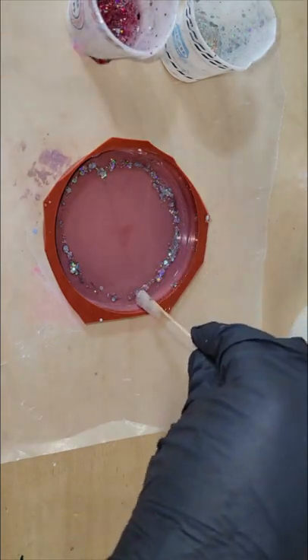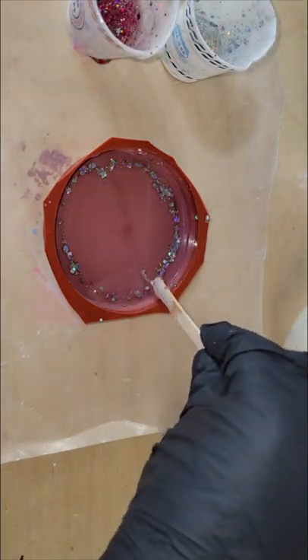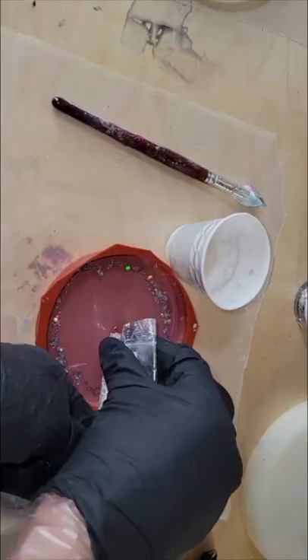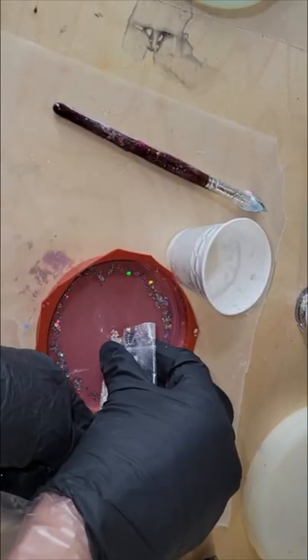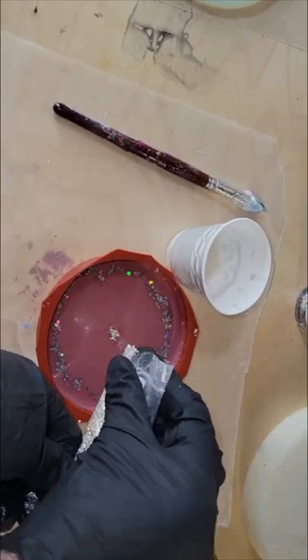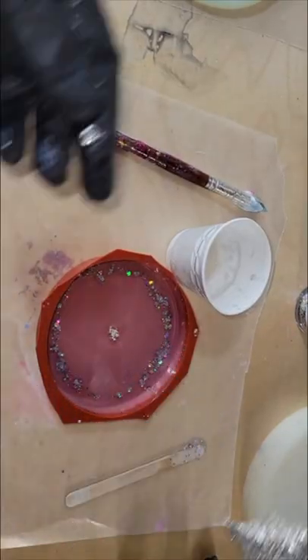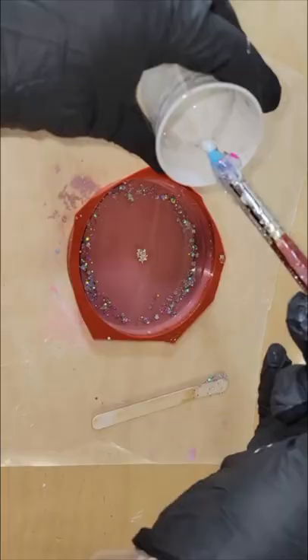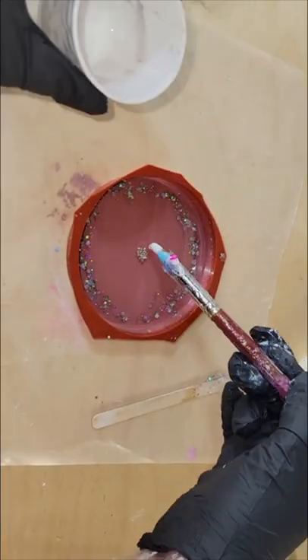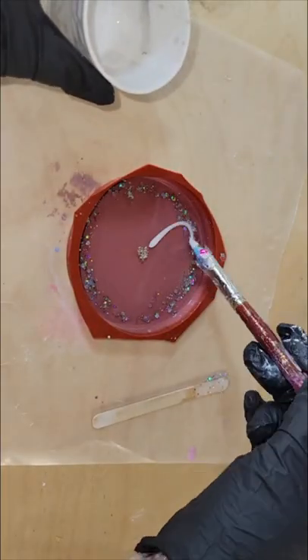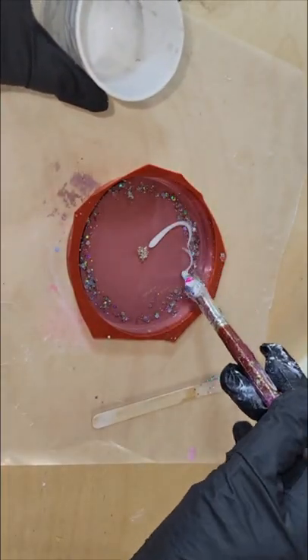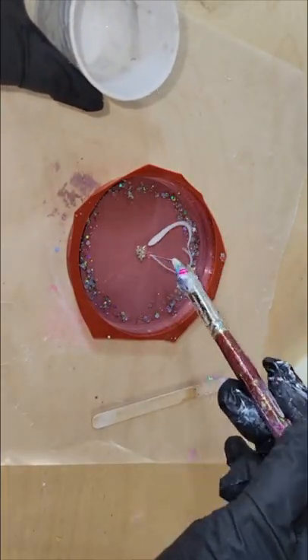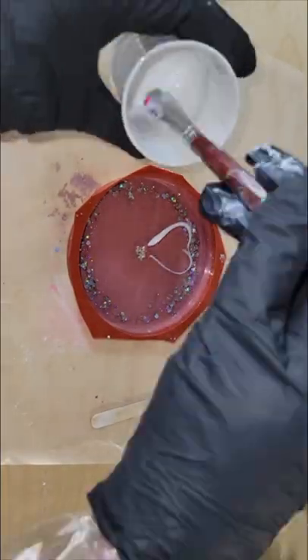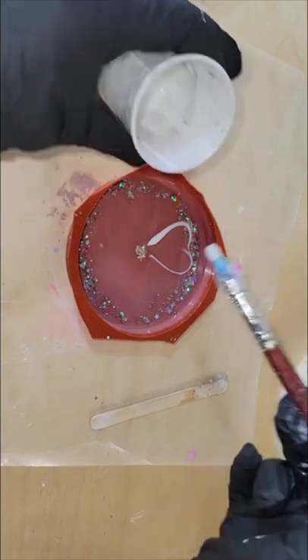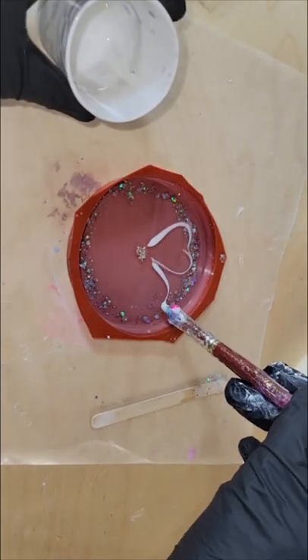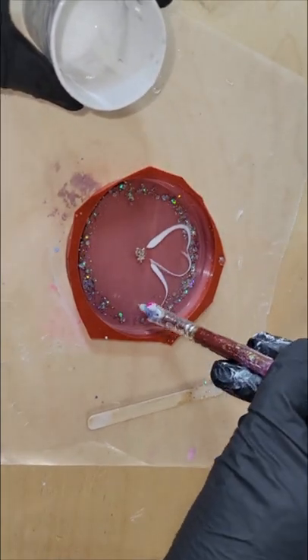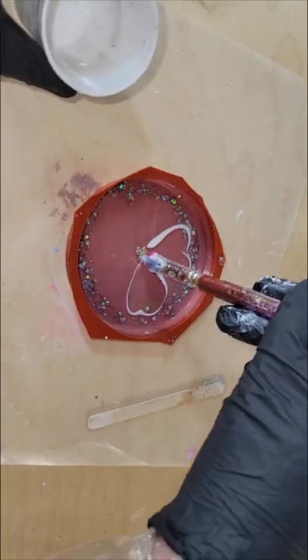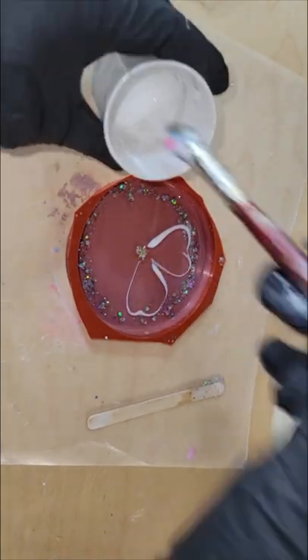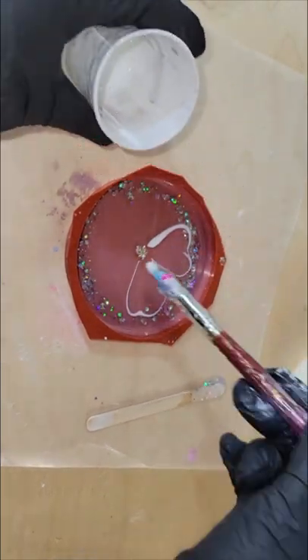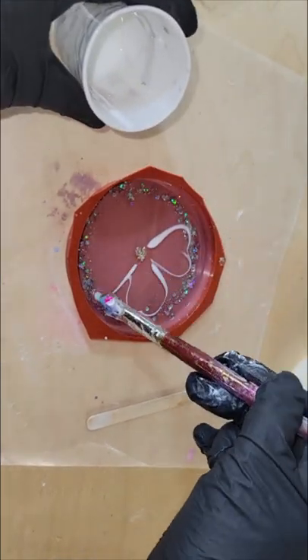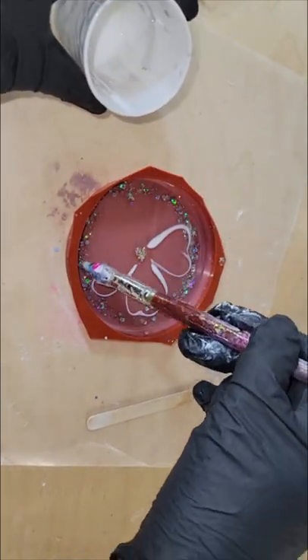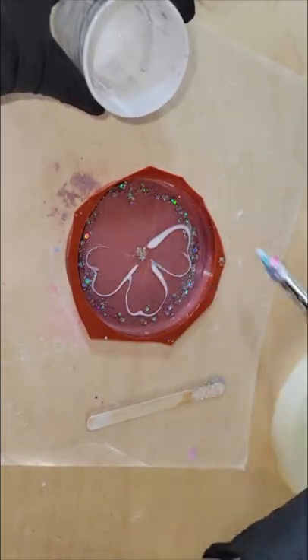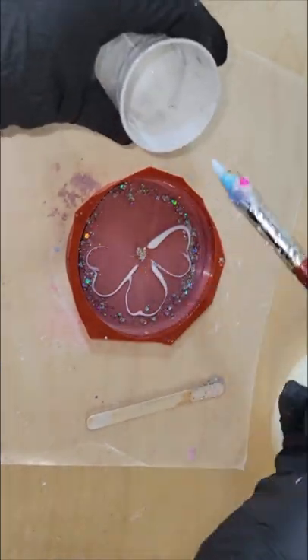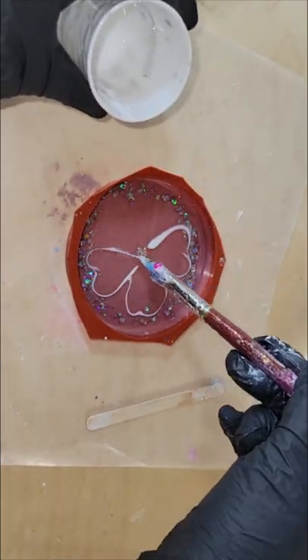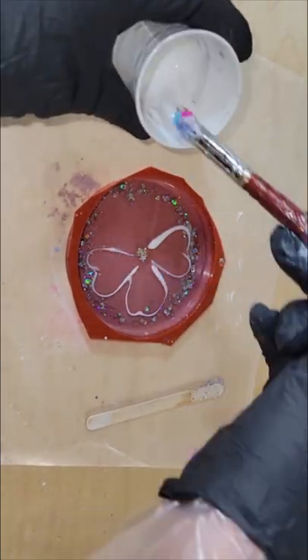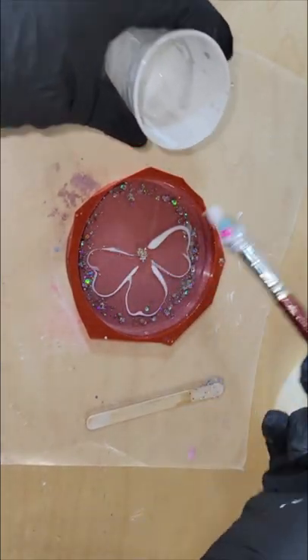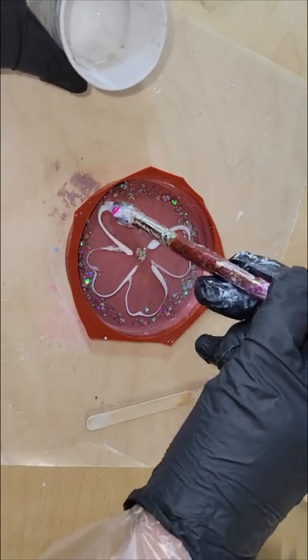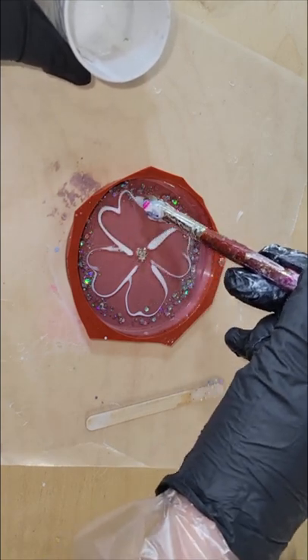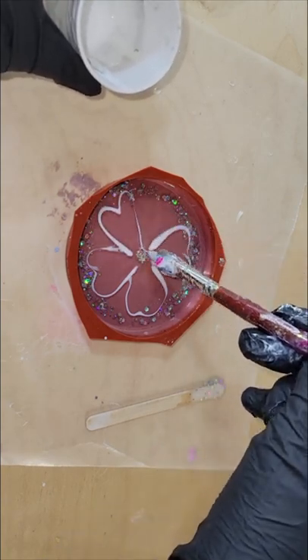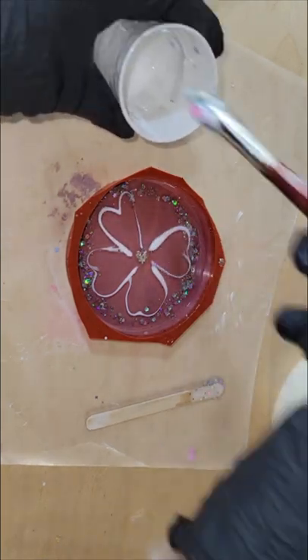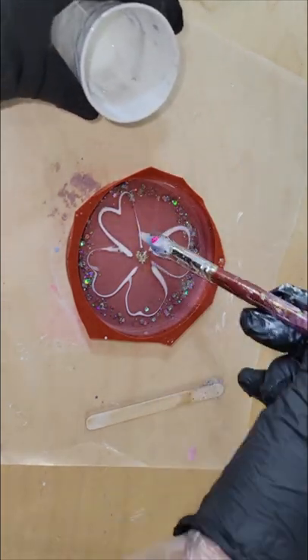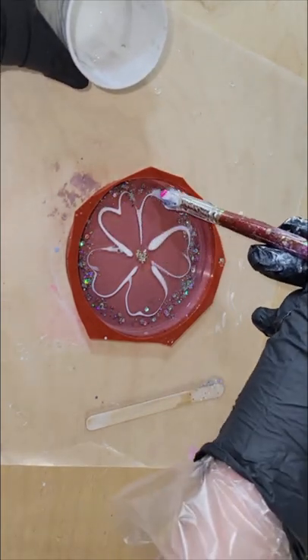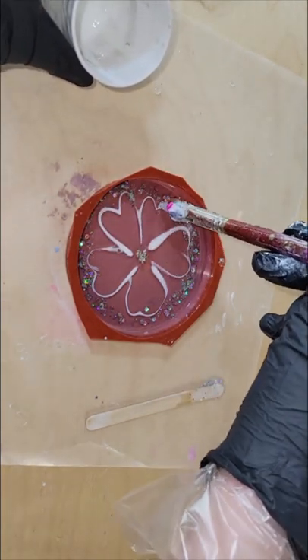I poured one ounce of clear resin into my mold, going in with some fireworks glitter around the perimeter of the mold. Then I'm going to drop down some silver crushed glass bits for the center of my flower, and then we're going to go in and draw our flower.